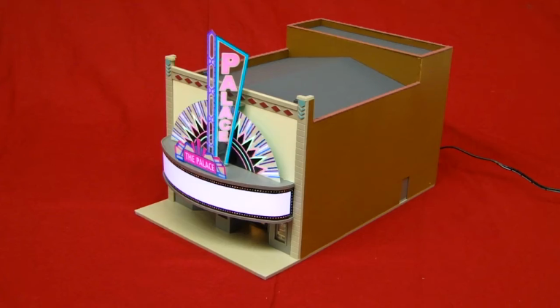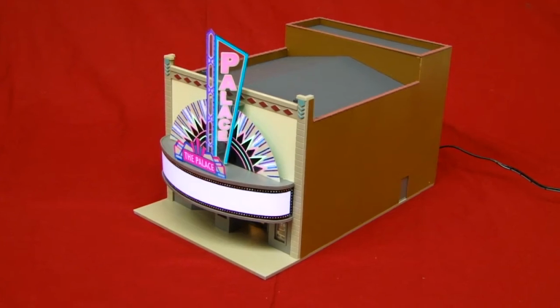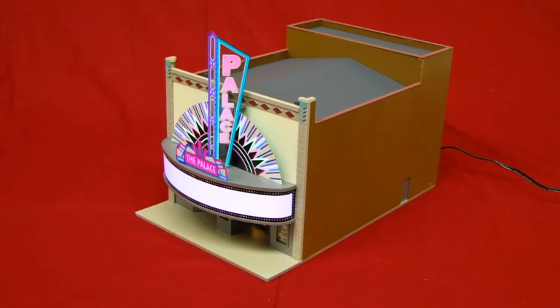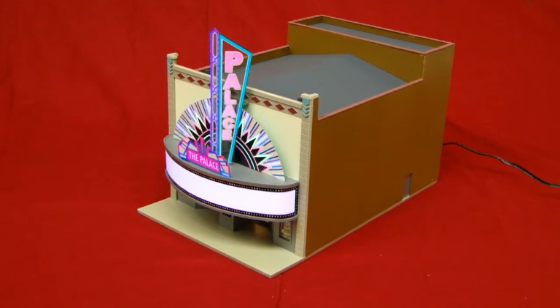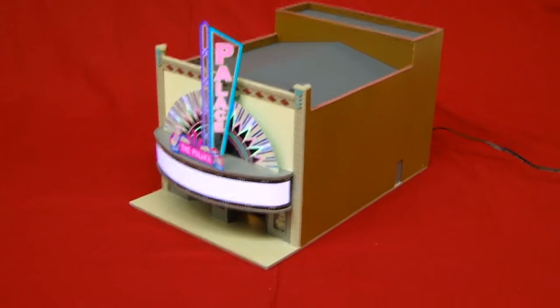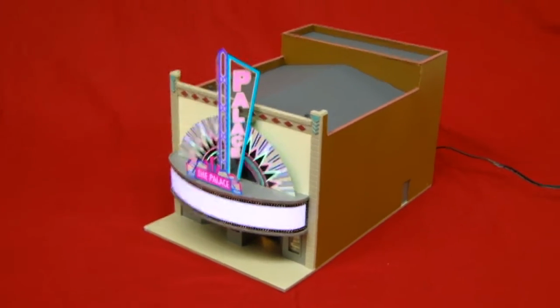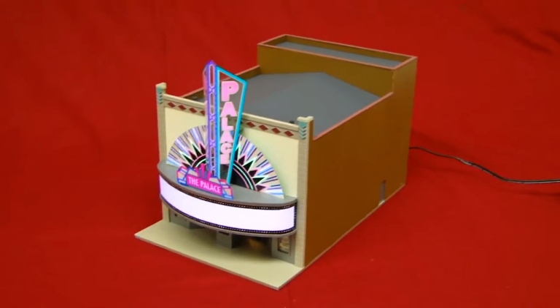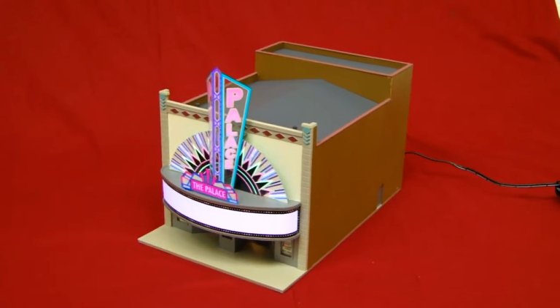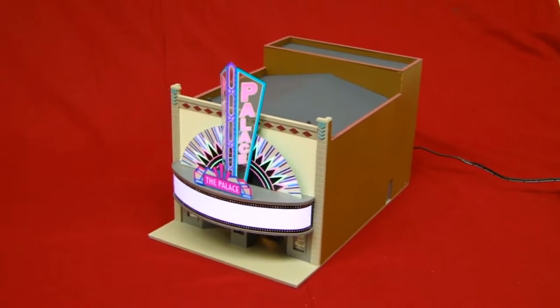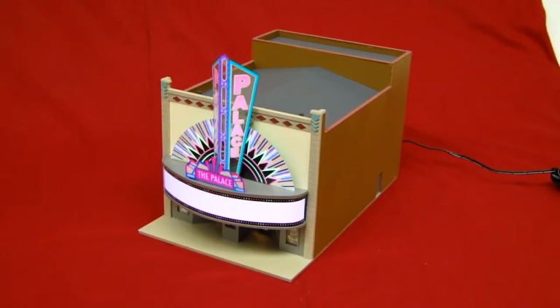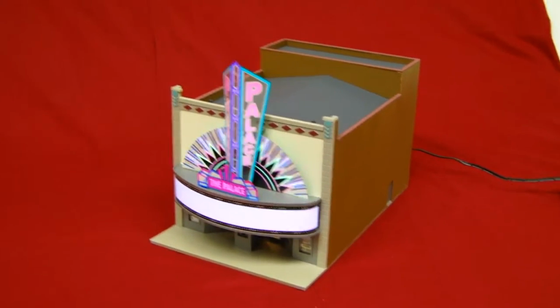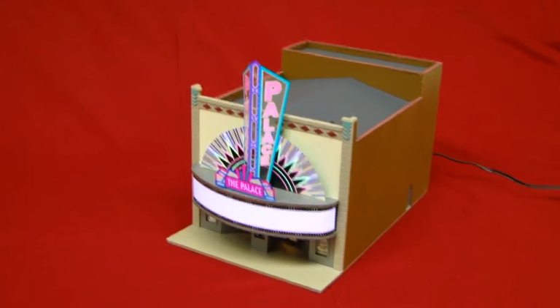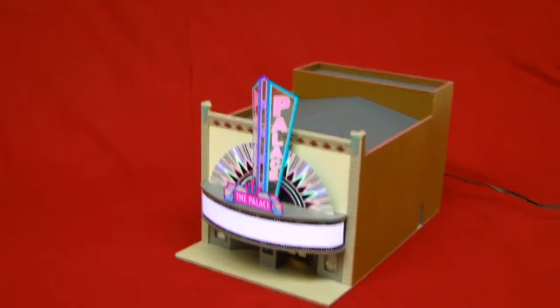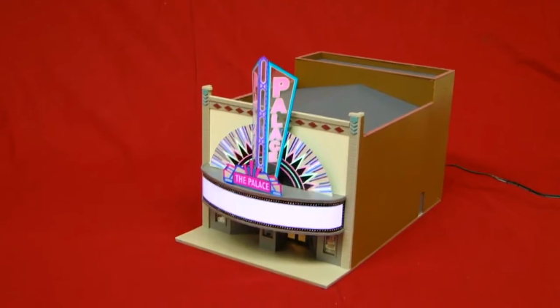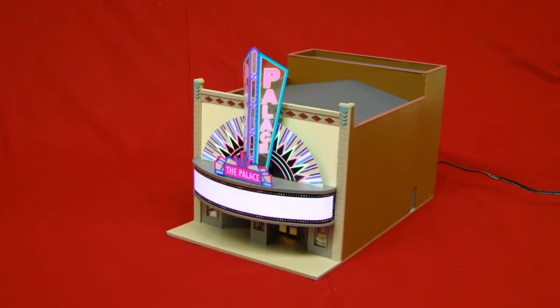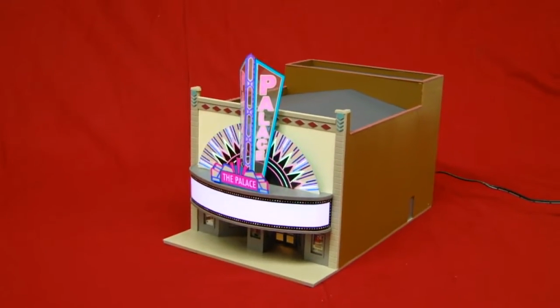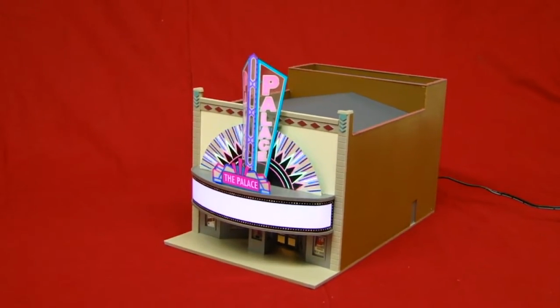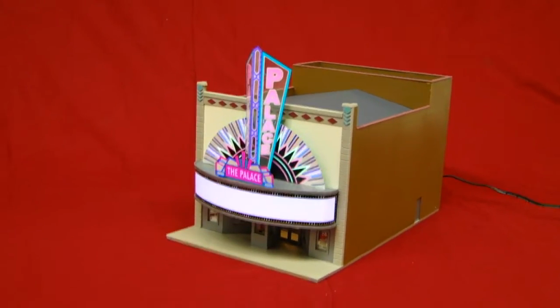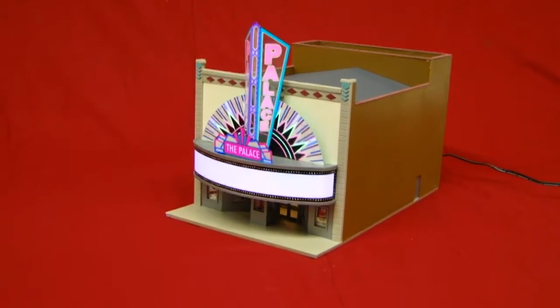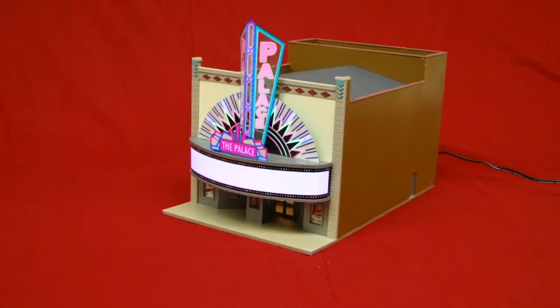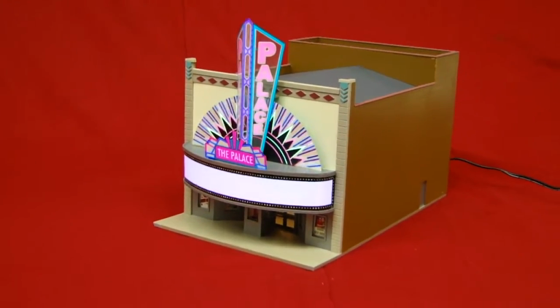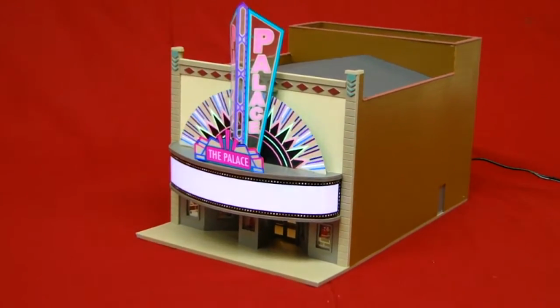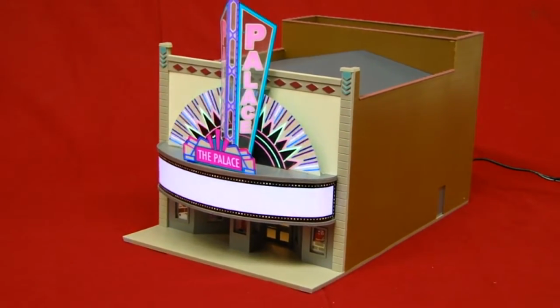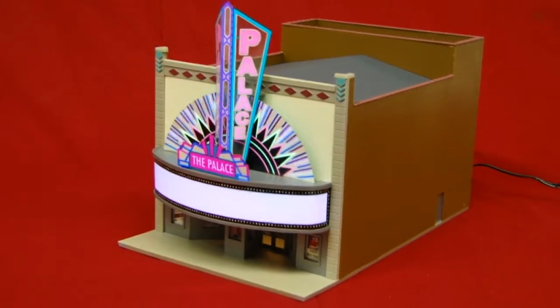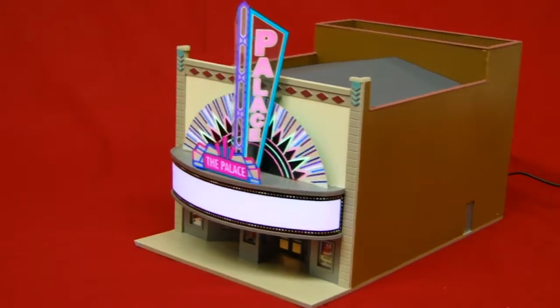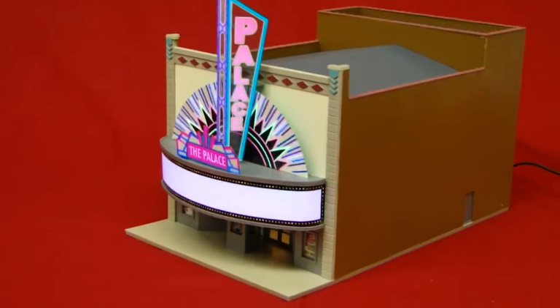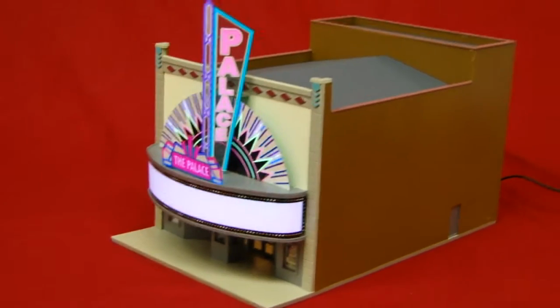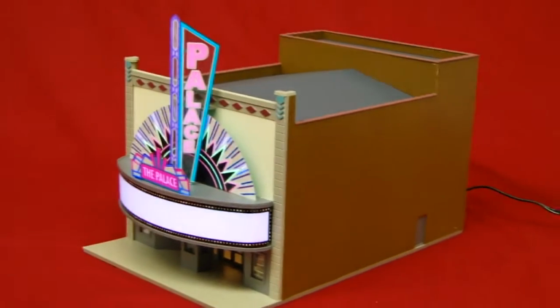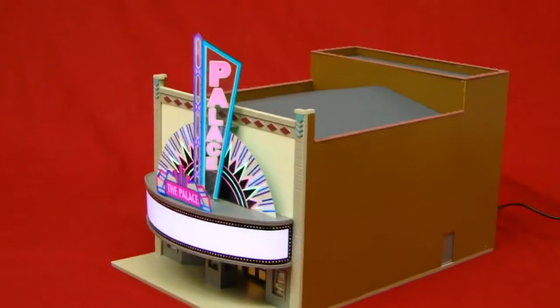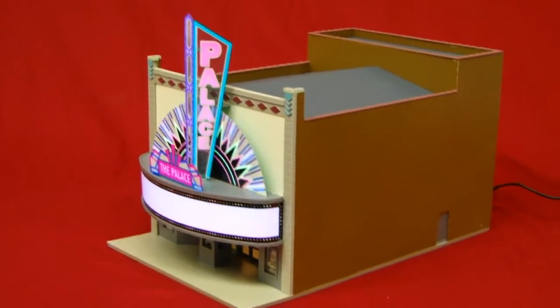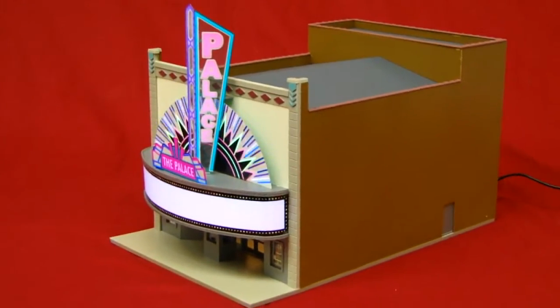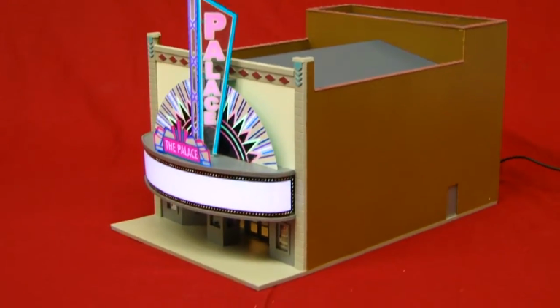Hey there, for all you model train enthusiasts out there, we got ourselves an interesting one here that we found. This is a model by Cornerstone — it's their built-up series. This is an HO theater called The Palace. Really cool one.